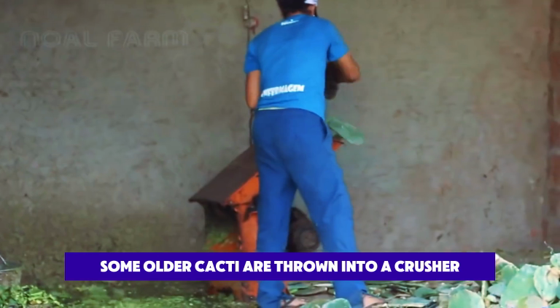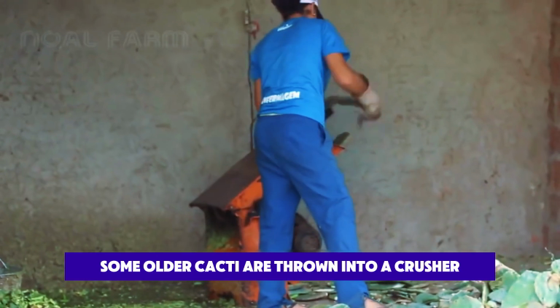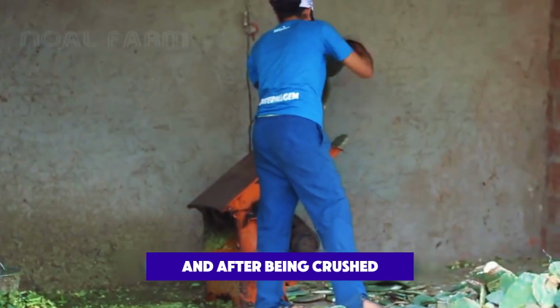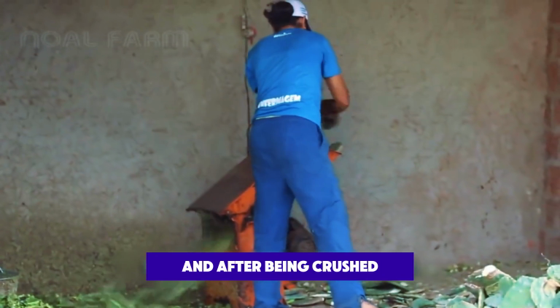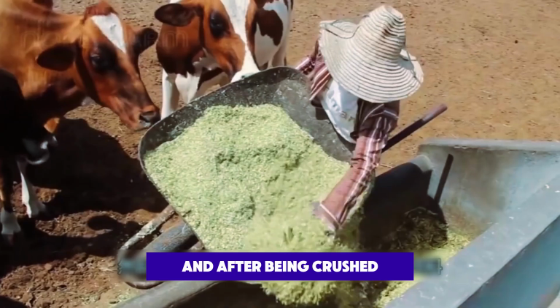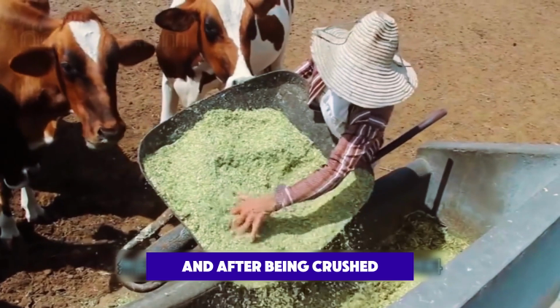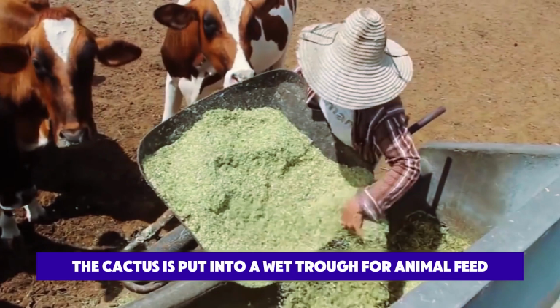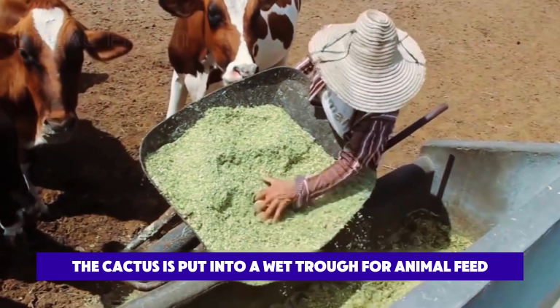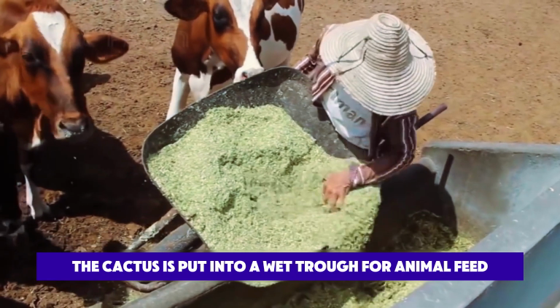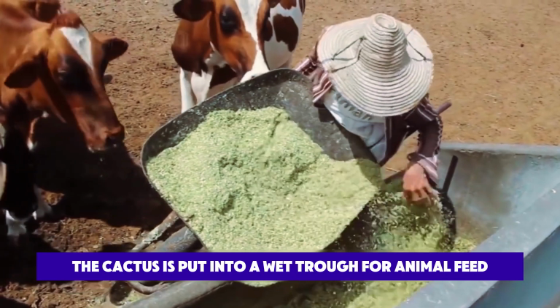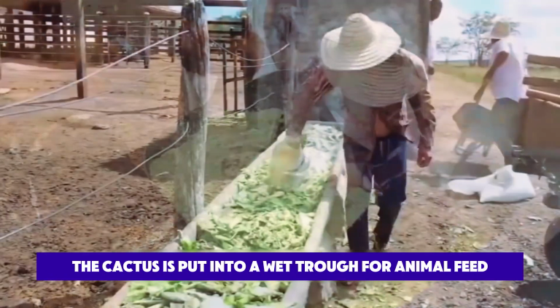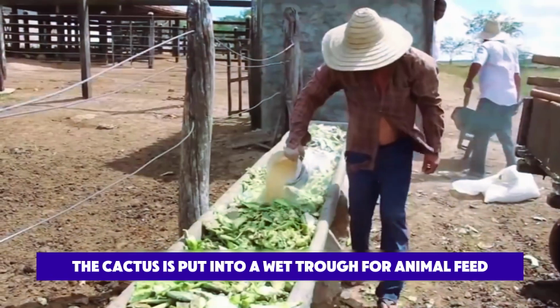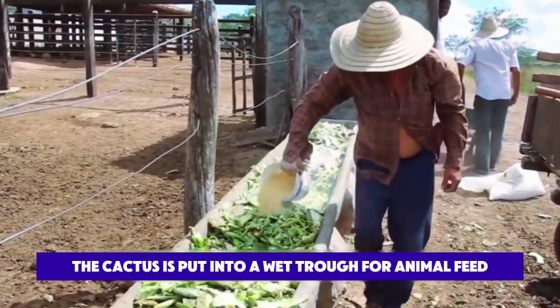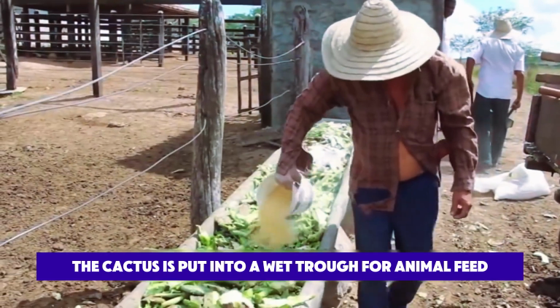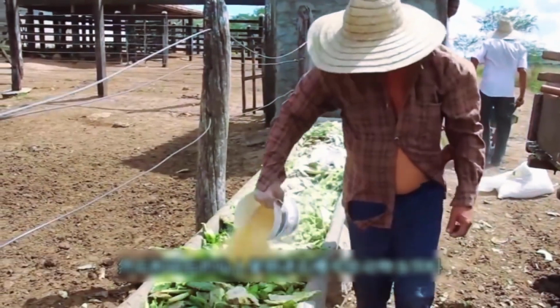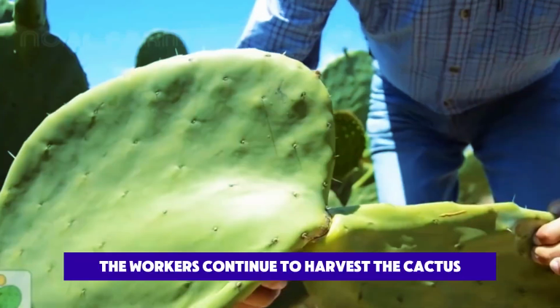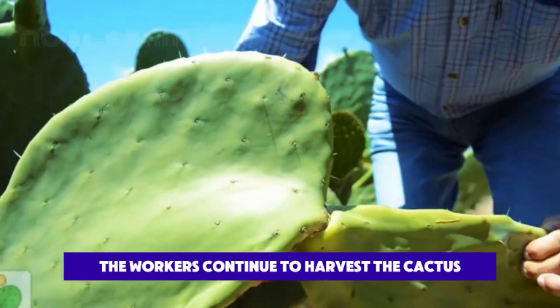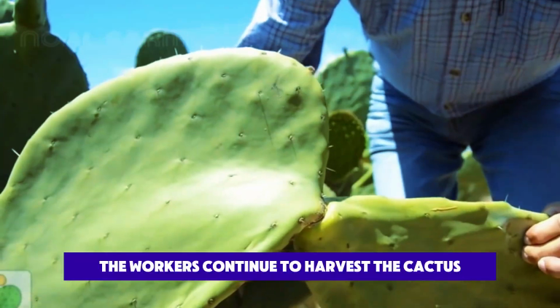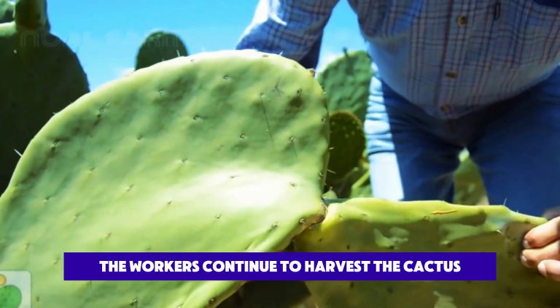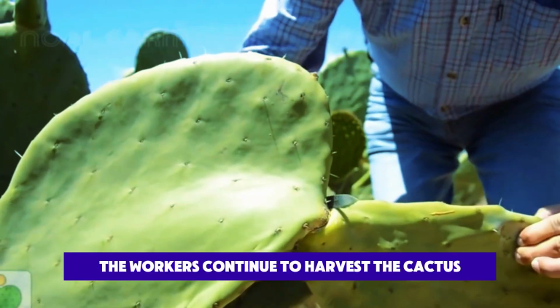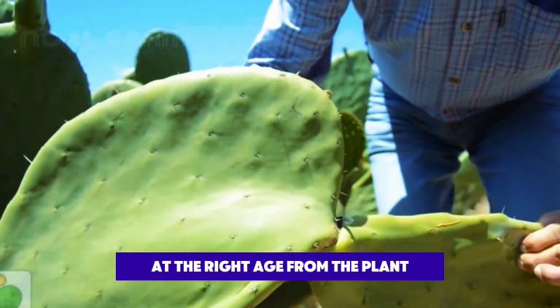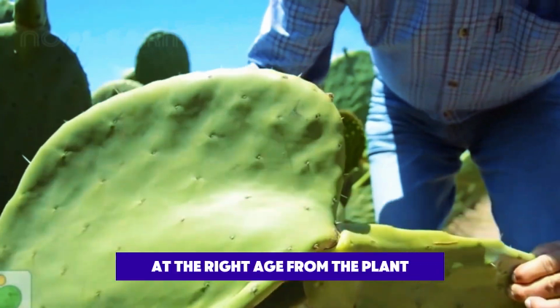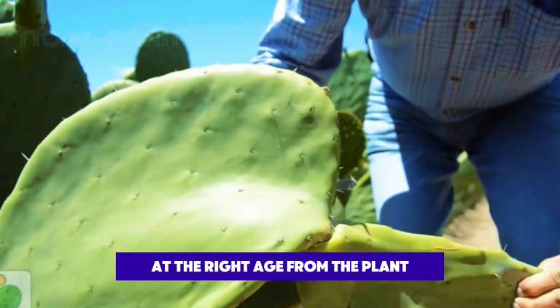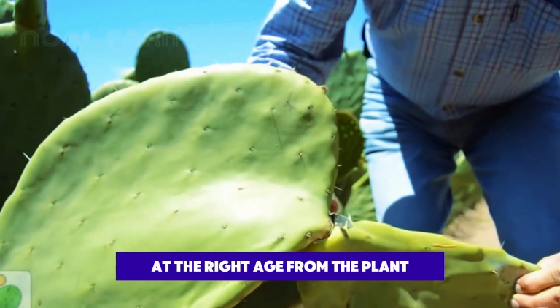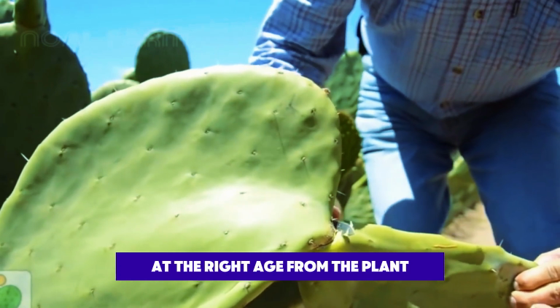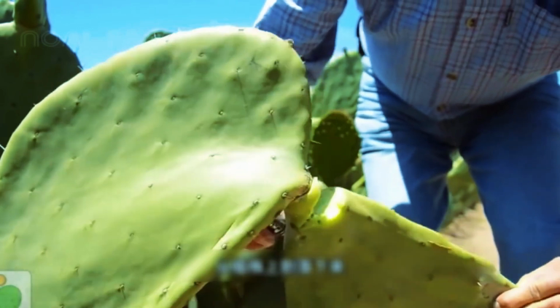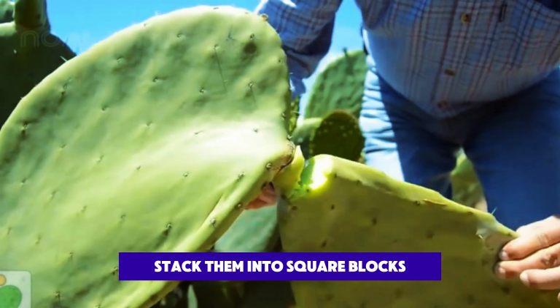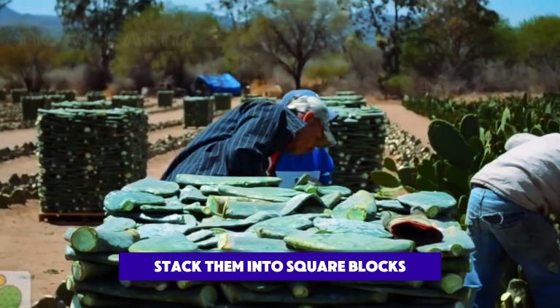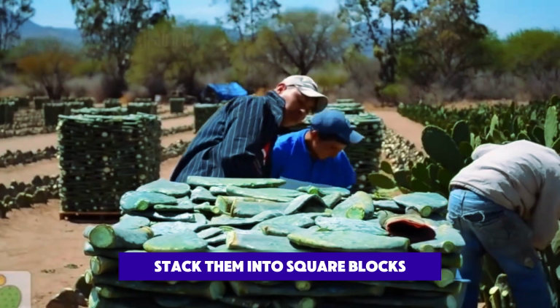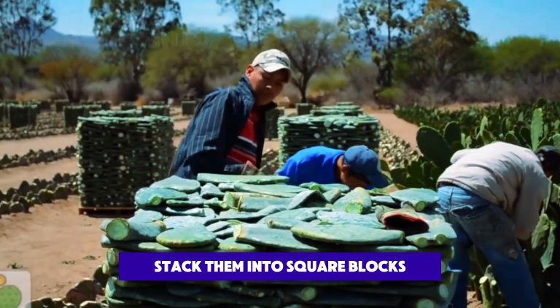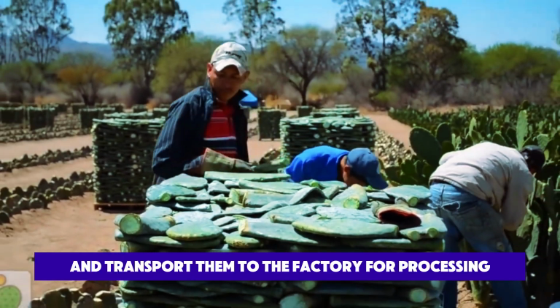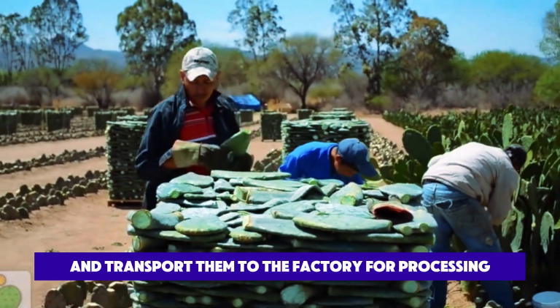Some older cacti are thrown into a crusher, and after being crushed, the cactus is put into a wet trough for animal feed. The workers continue to harvest the cactus at the right age, stack them into square blocks, and transport them to the factory for processing.